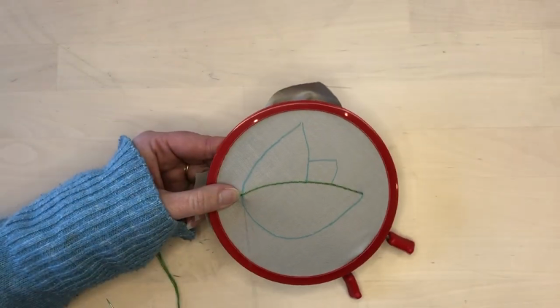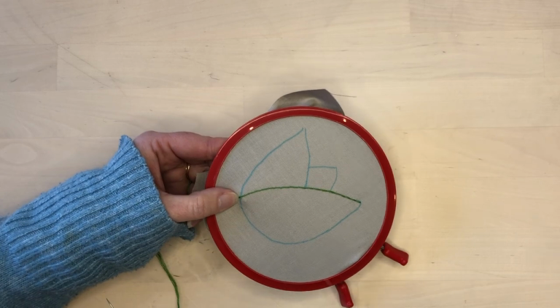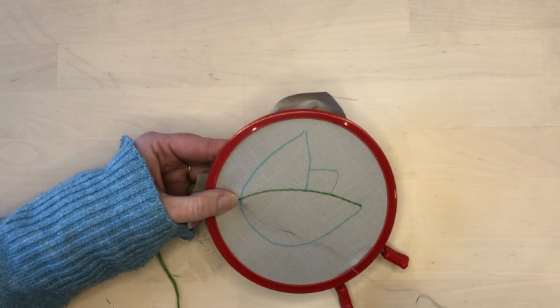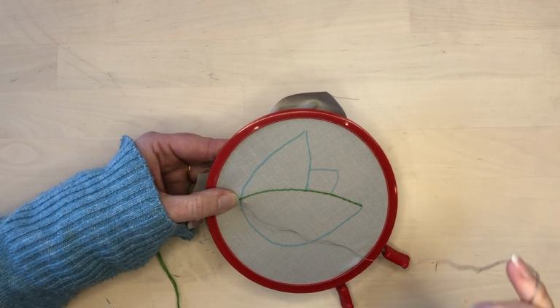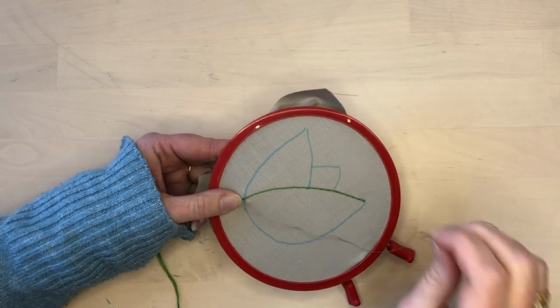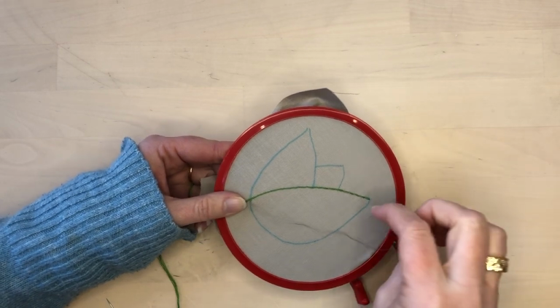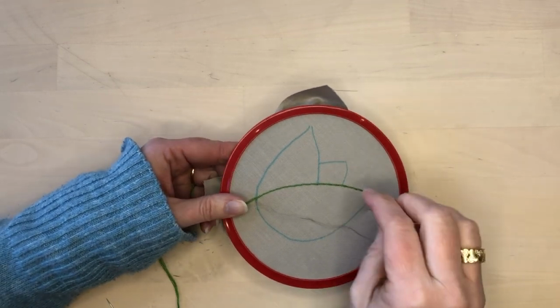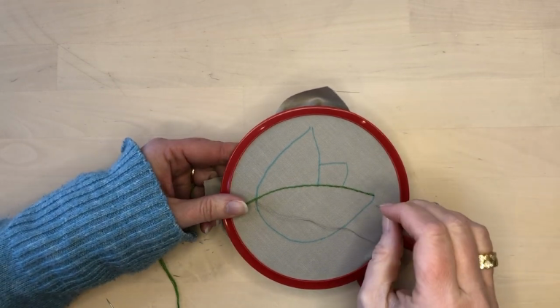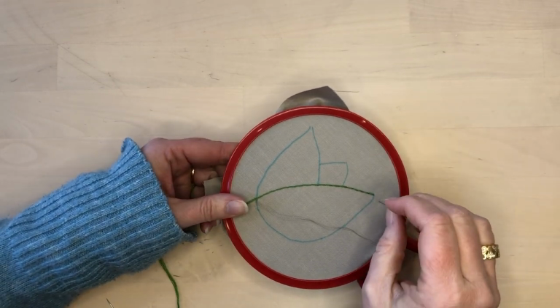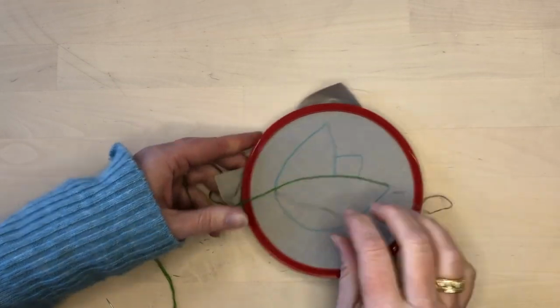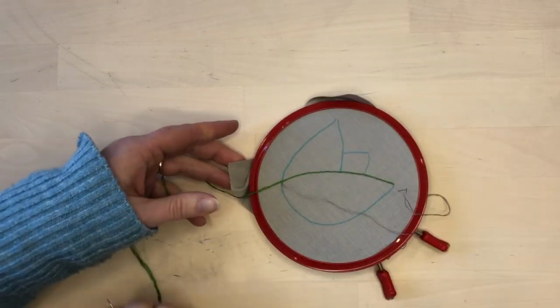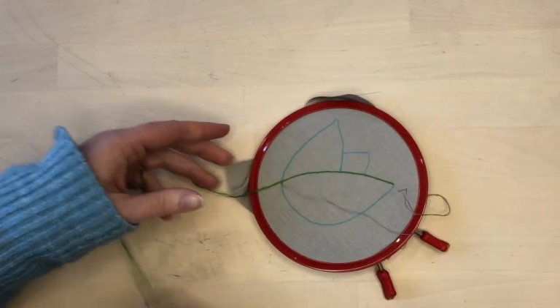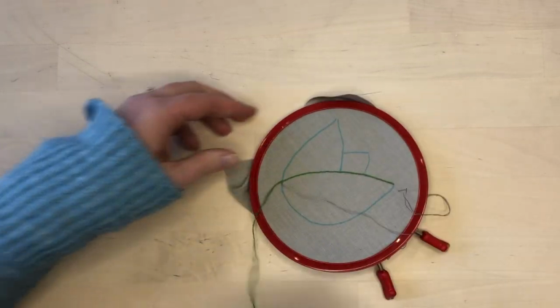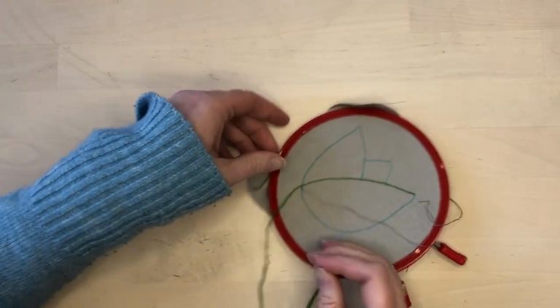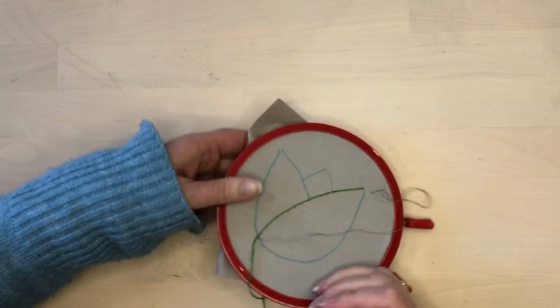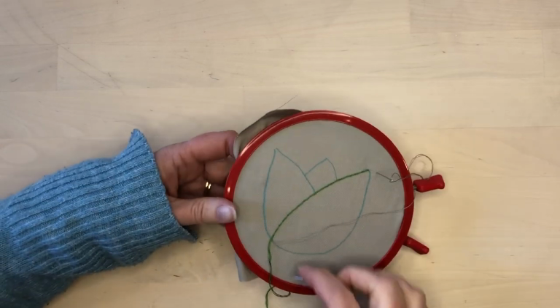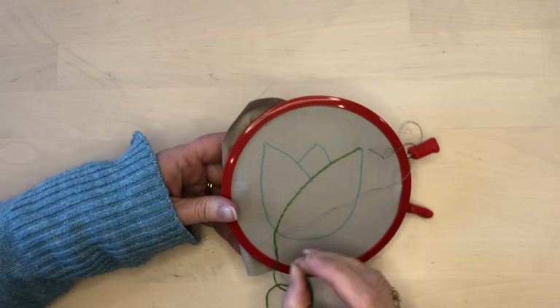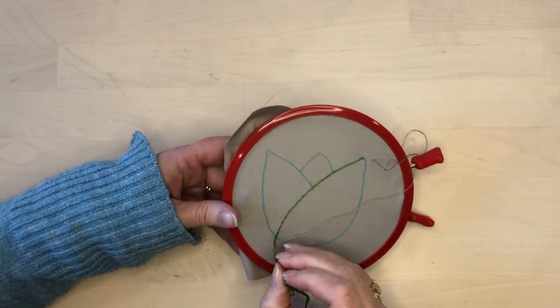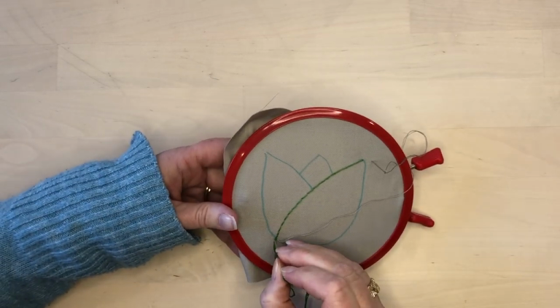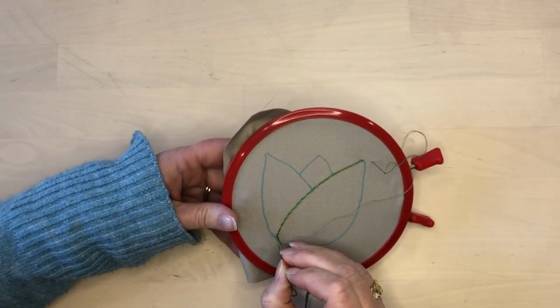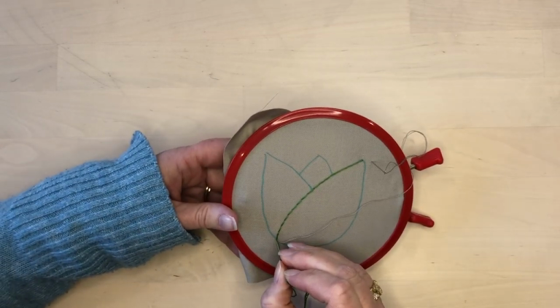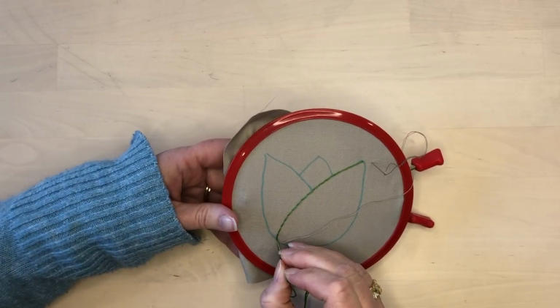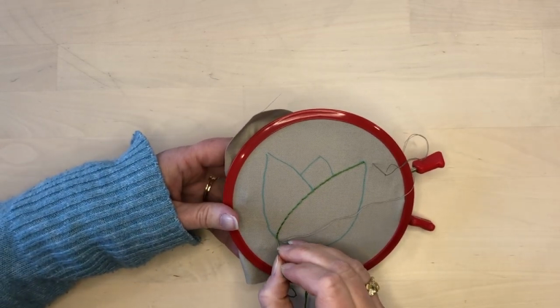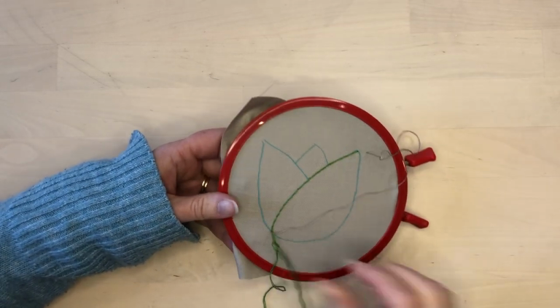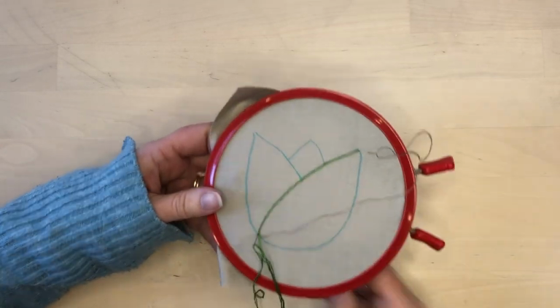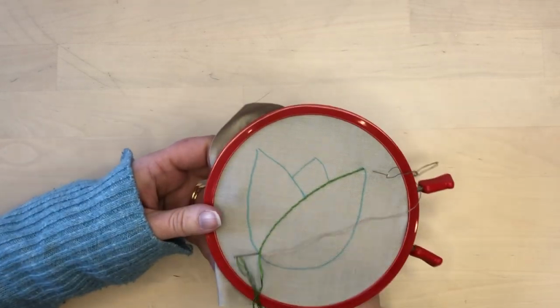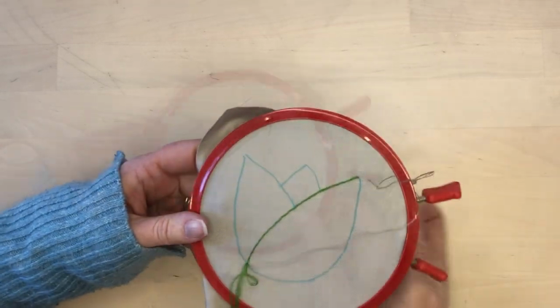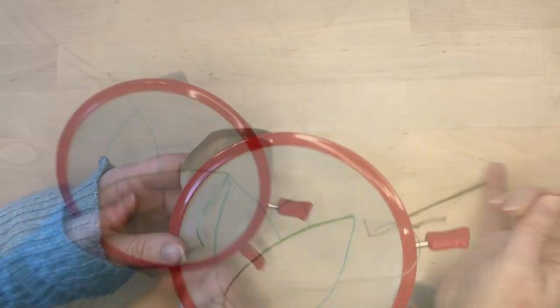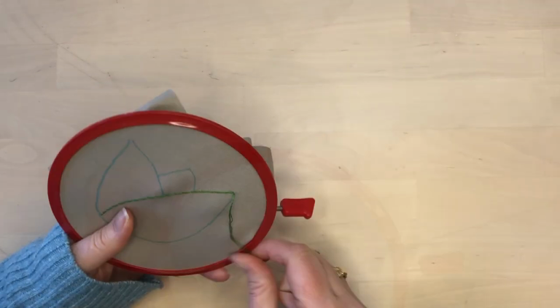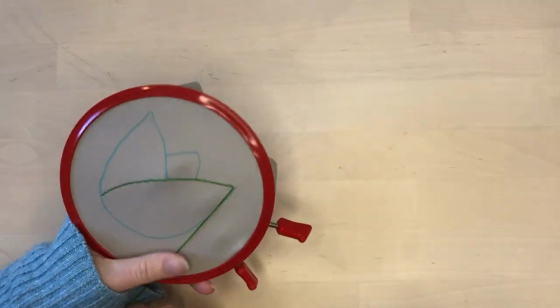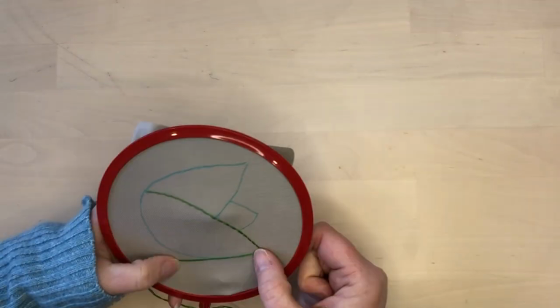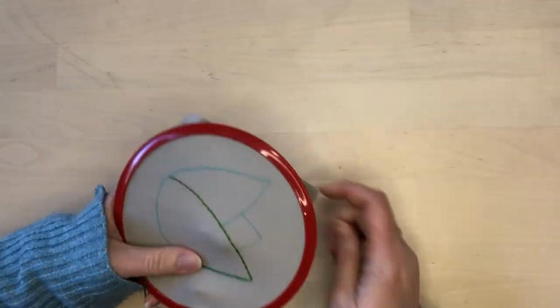When I get to the end of this line, I can take the green thread to the back and finish it off. Then I will bring it up at the end of another line and begin stitching that line.